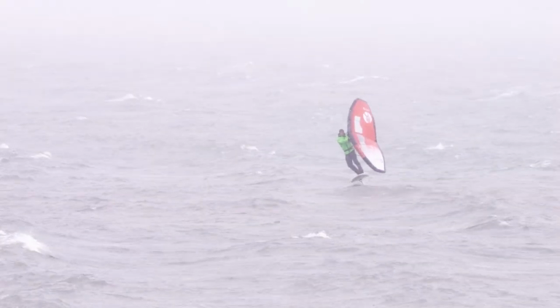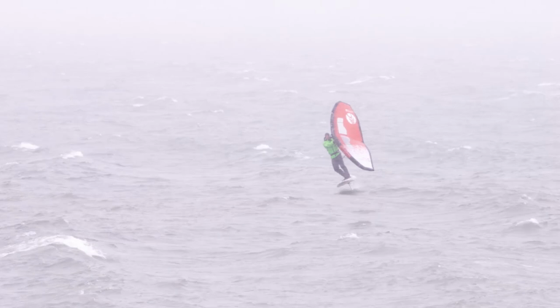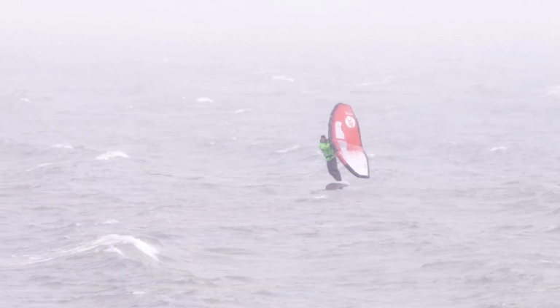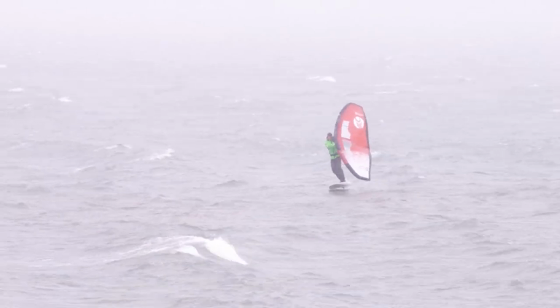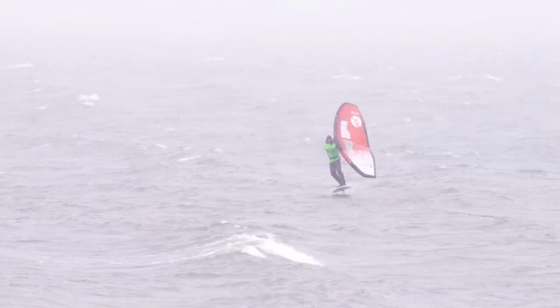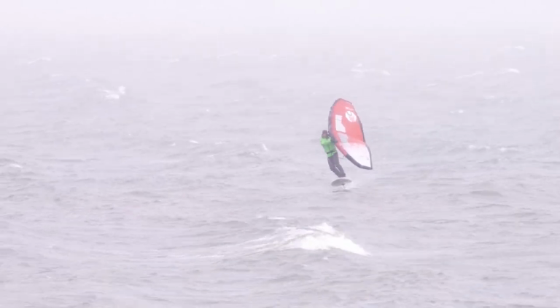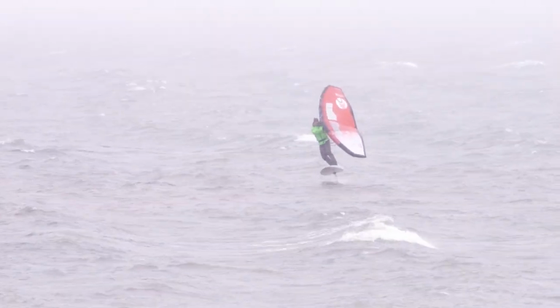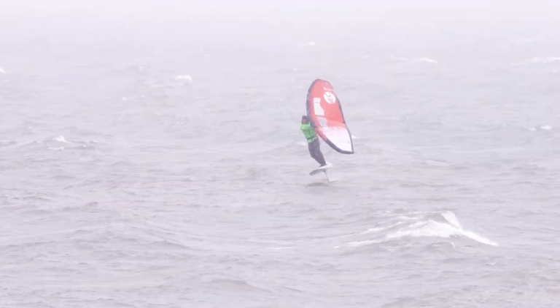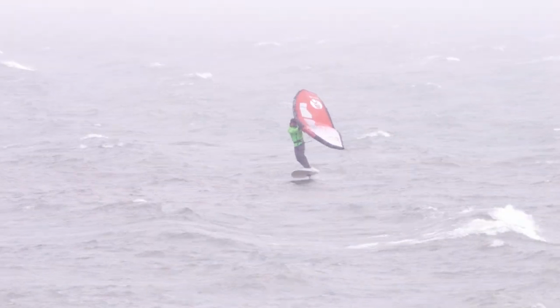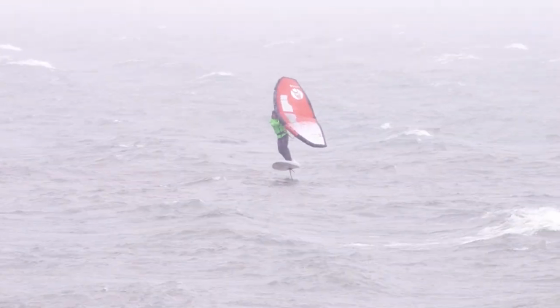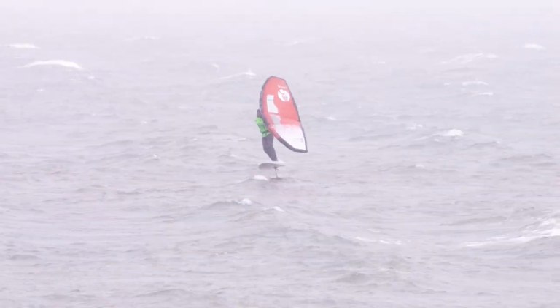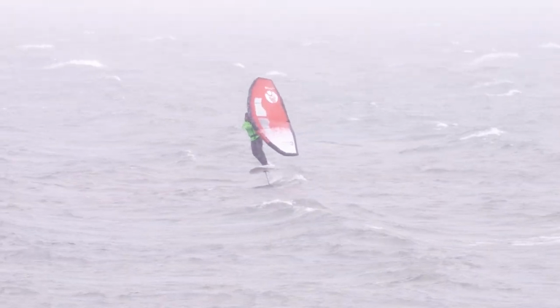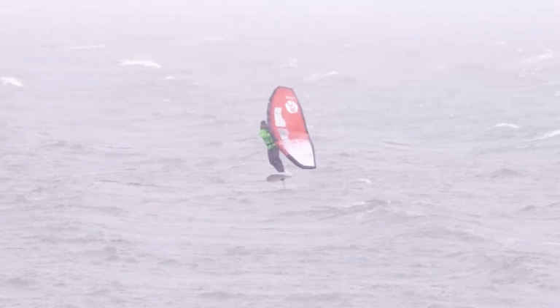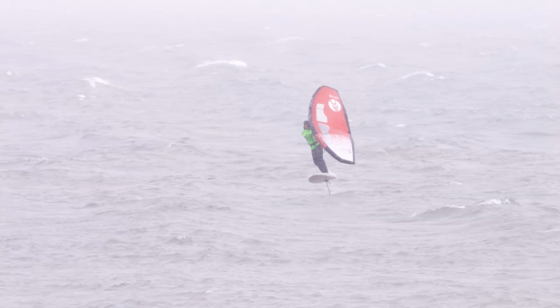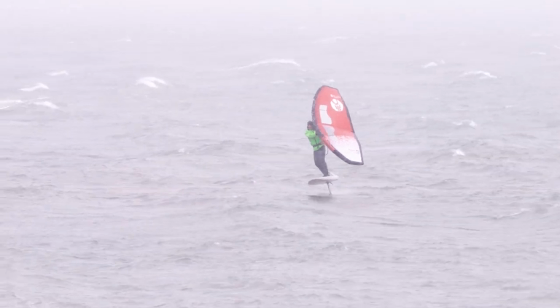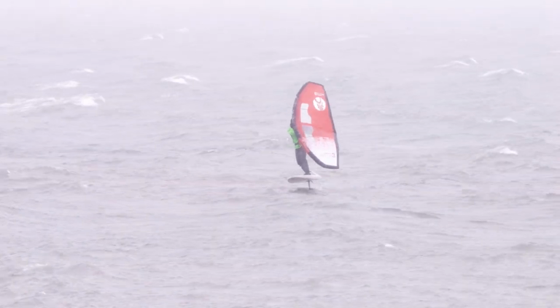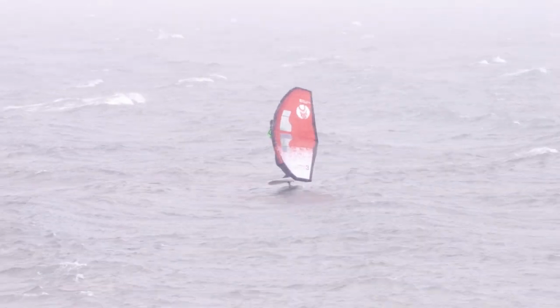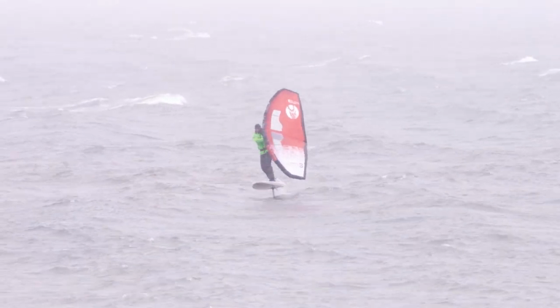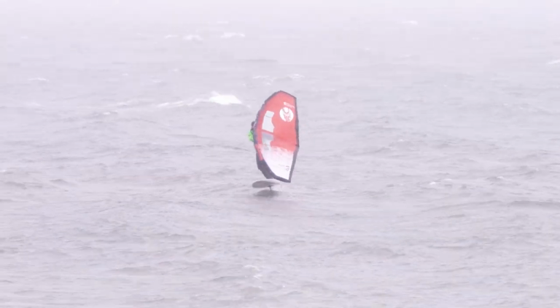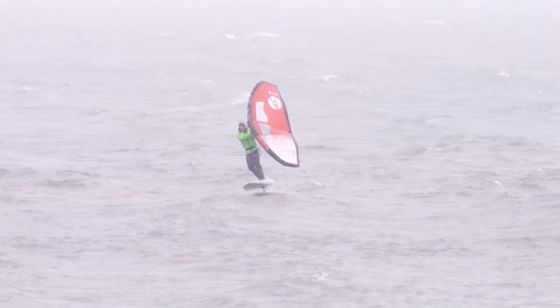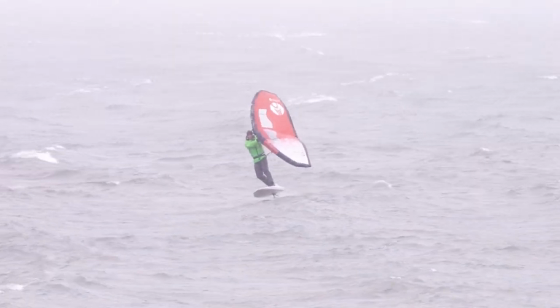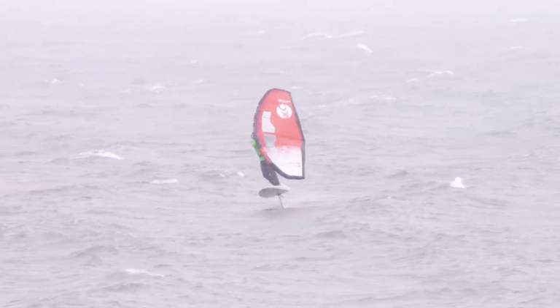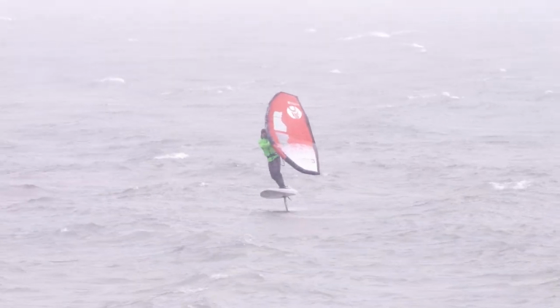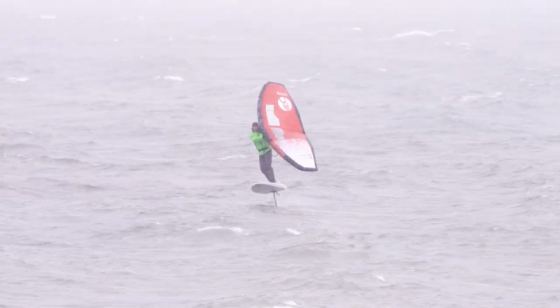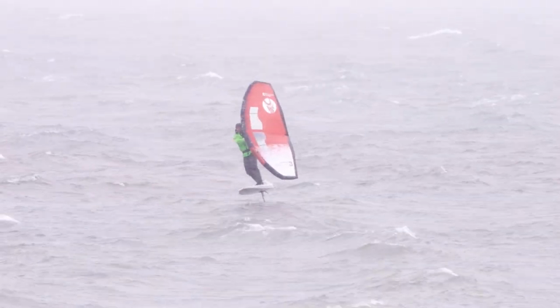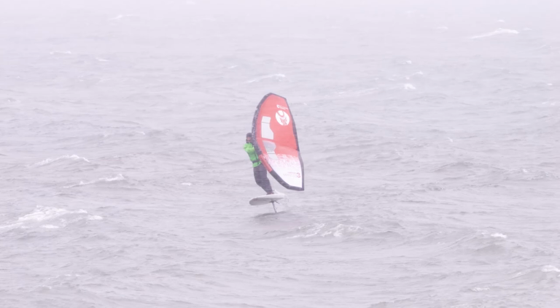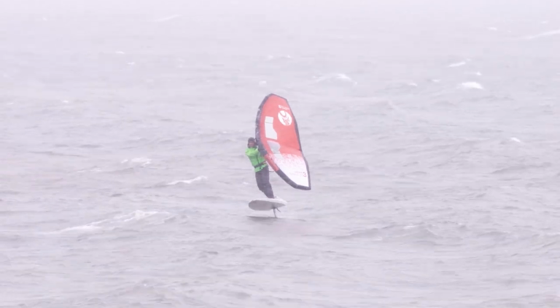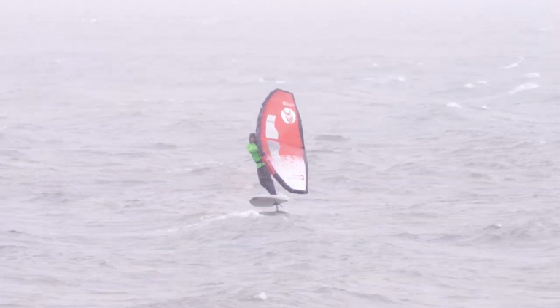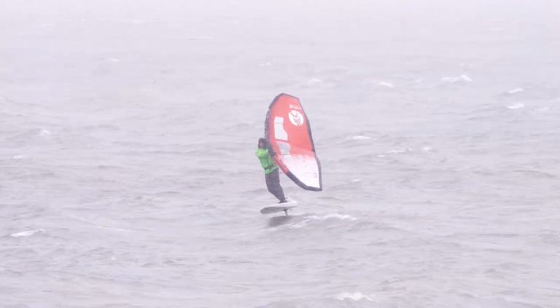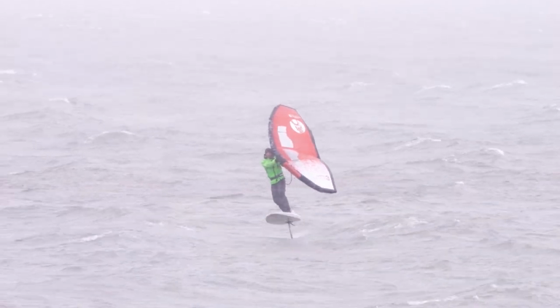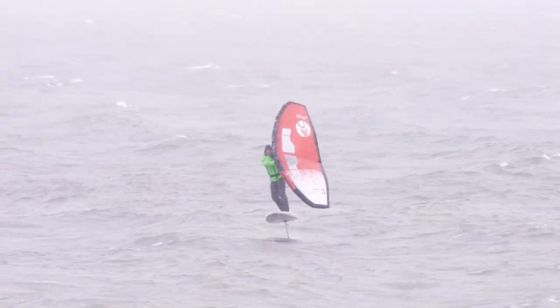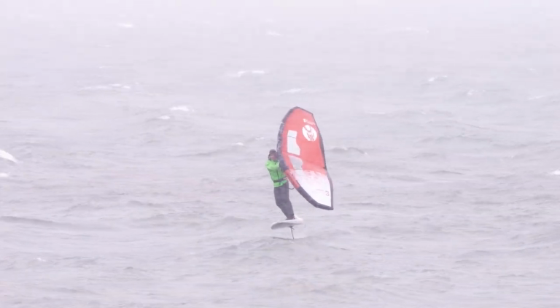We did it! We got a session — winter riding in Idaho. Let's go back to the beach and do a debrief with Tony, because I don't even know if you guys can hear me.